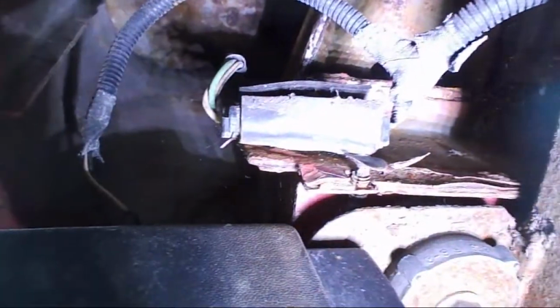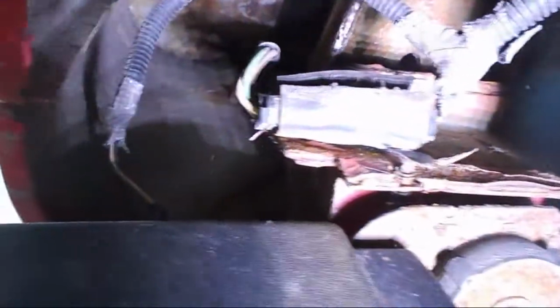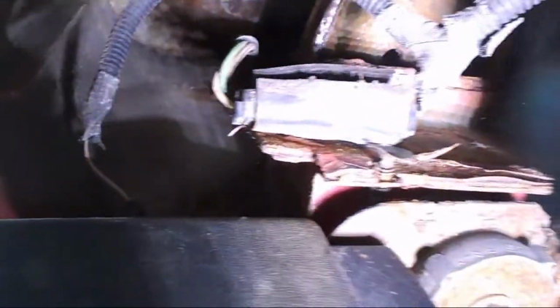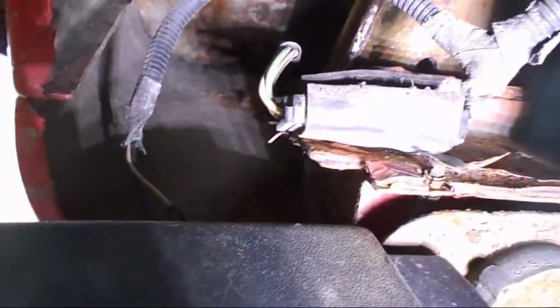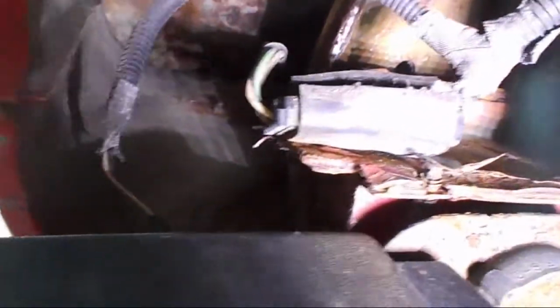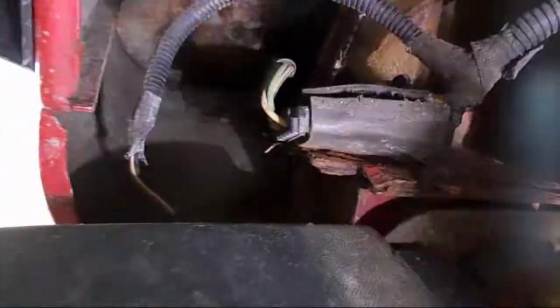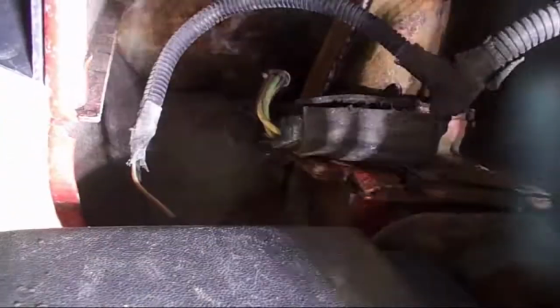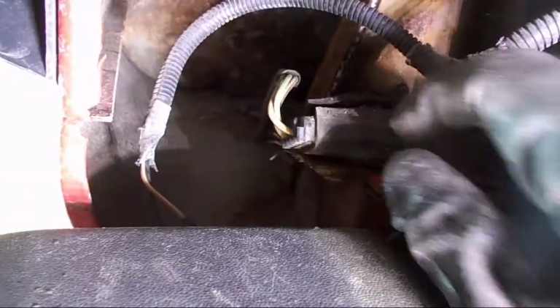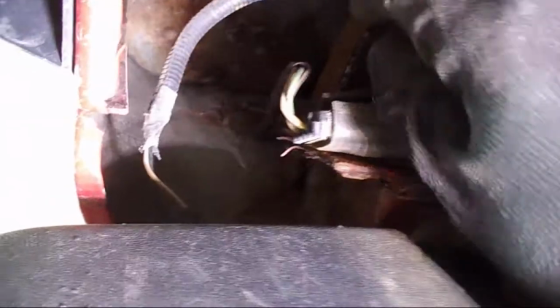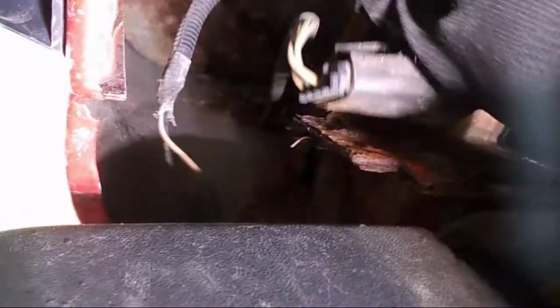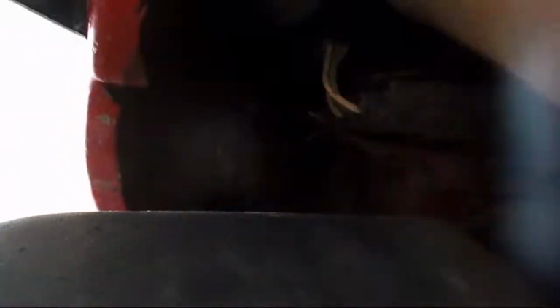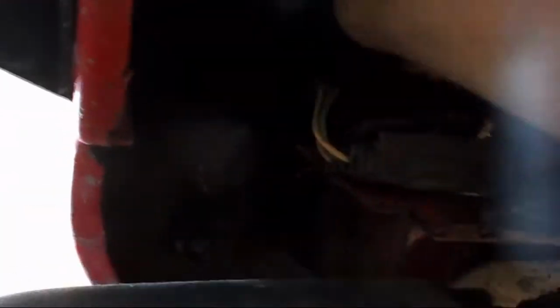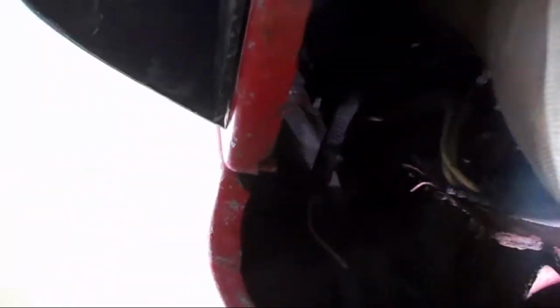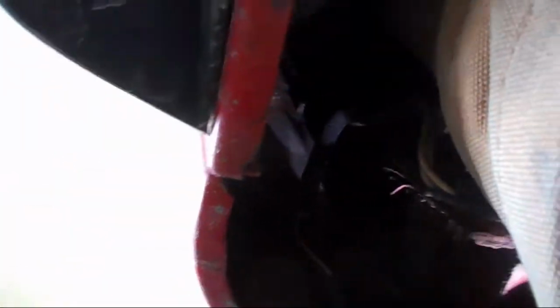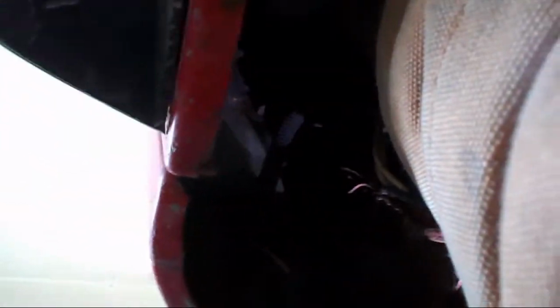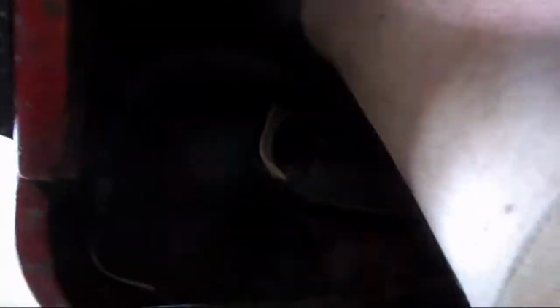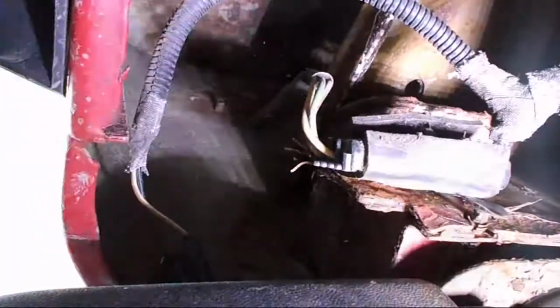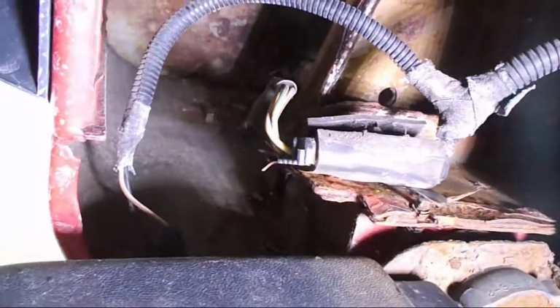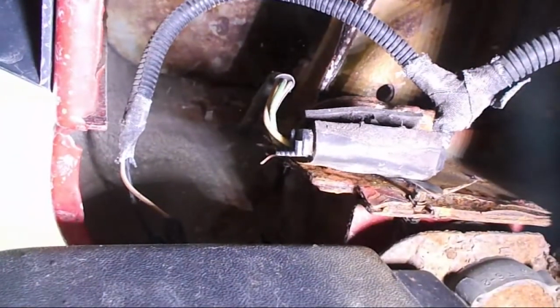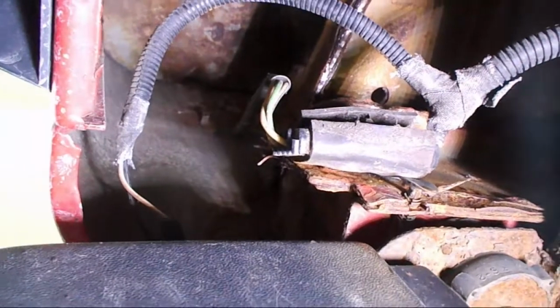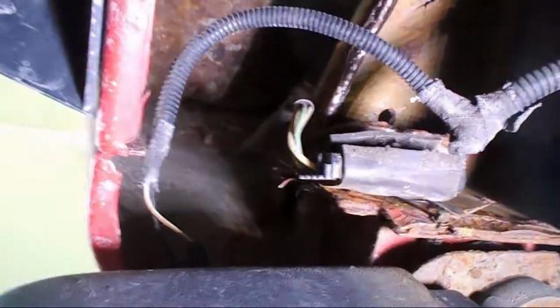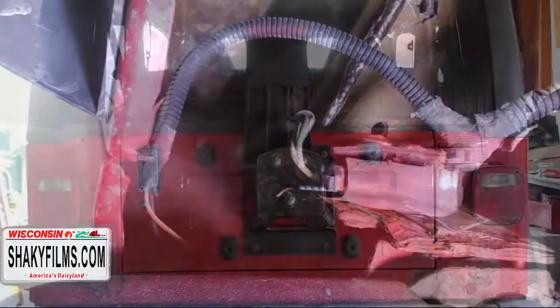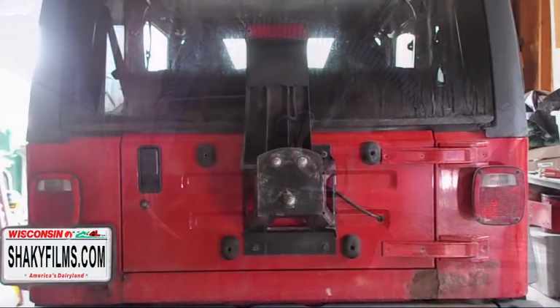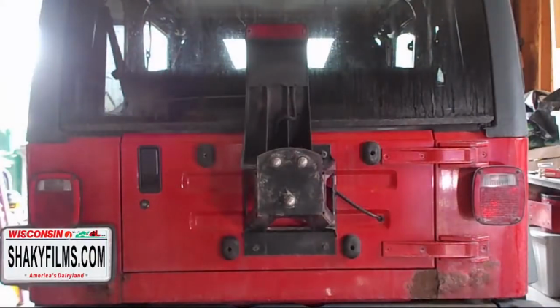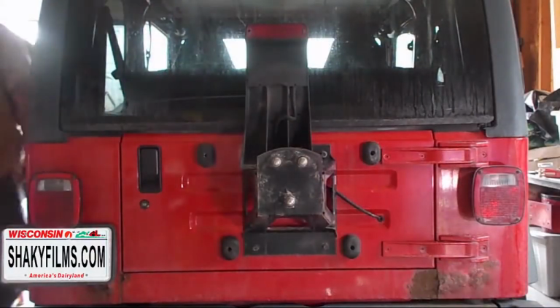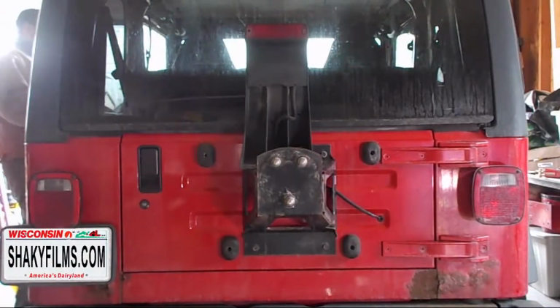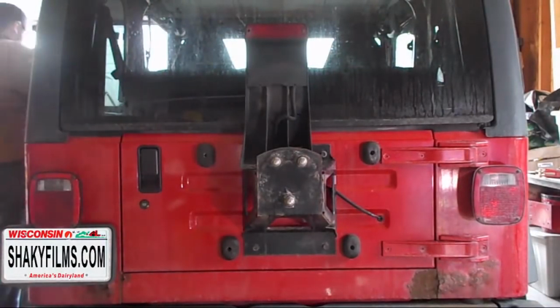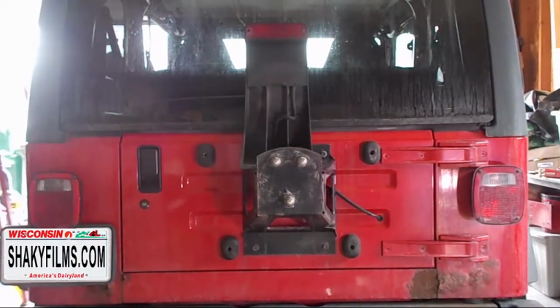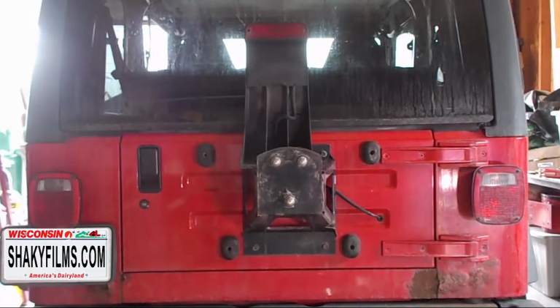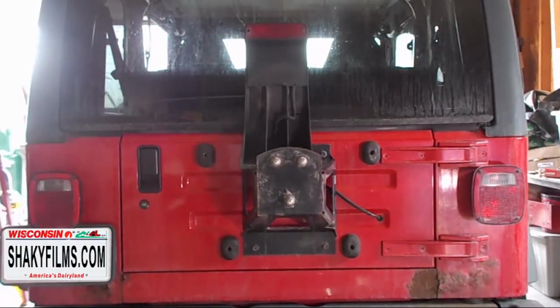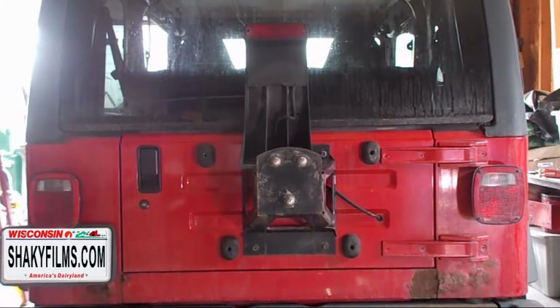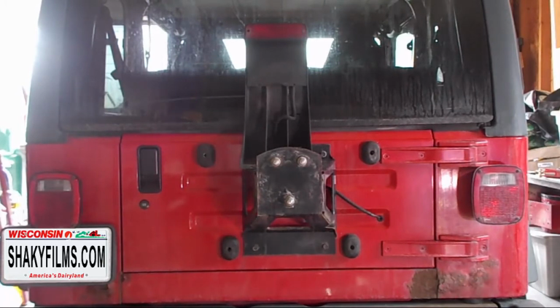Something I would suggest but didn't have time to do would be to put some dielectric grease on the pins. If you look close at the wire ends, you can see some green corrosion. I should mention also that I did not have the brake lights on while doing this so that I would not blow a fuse.